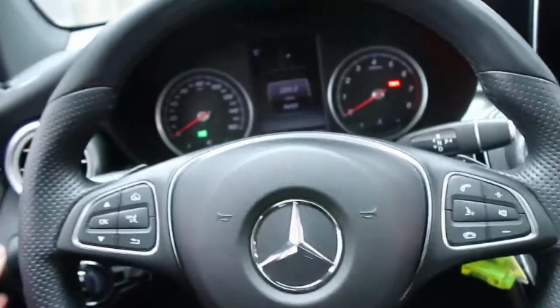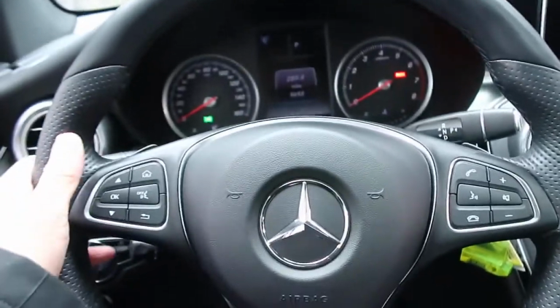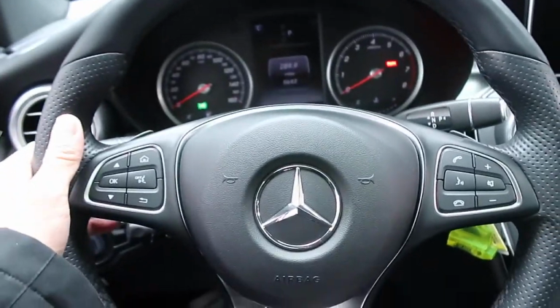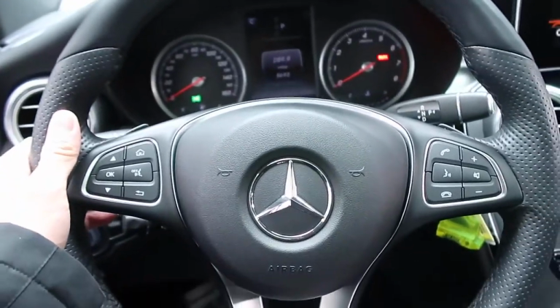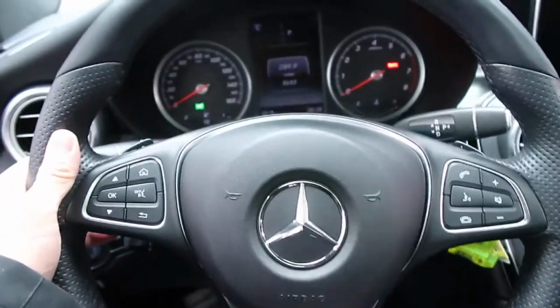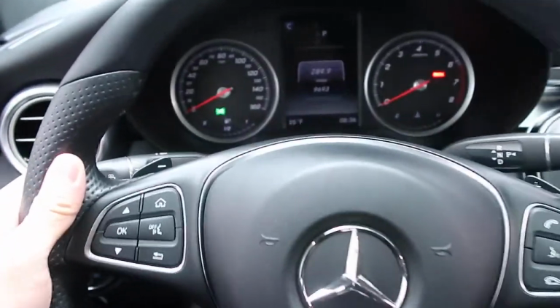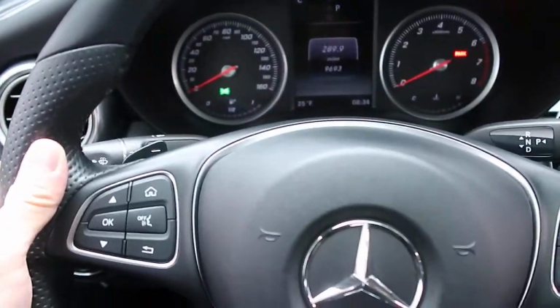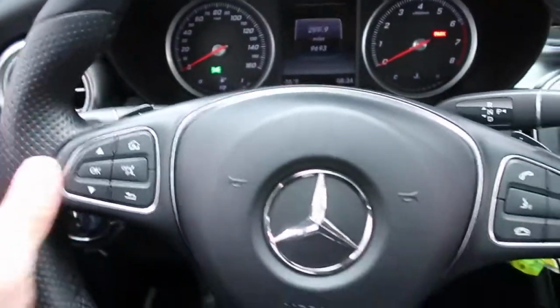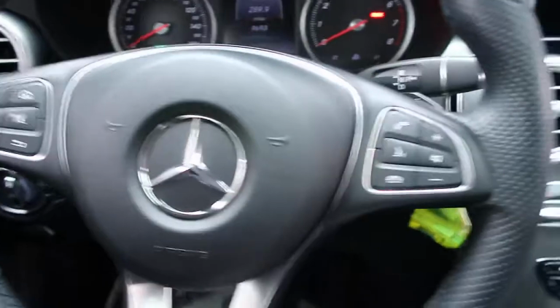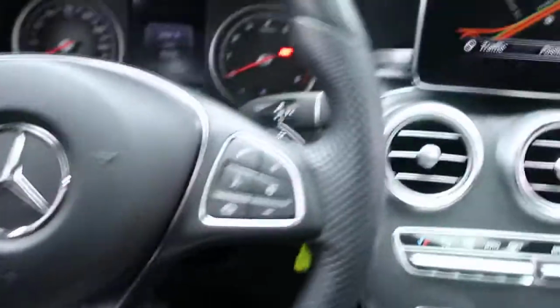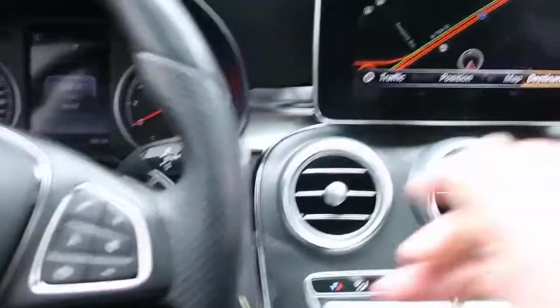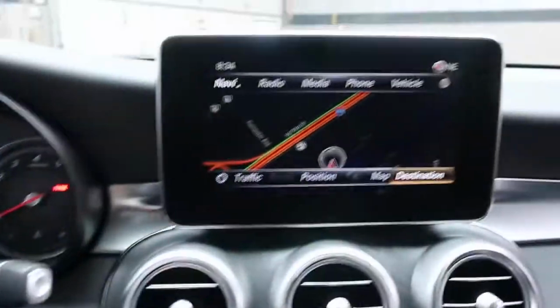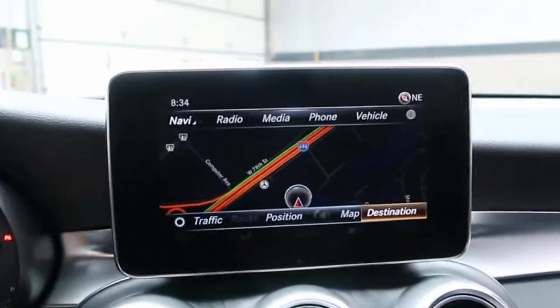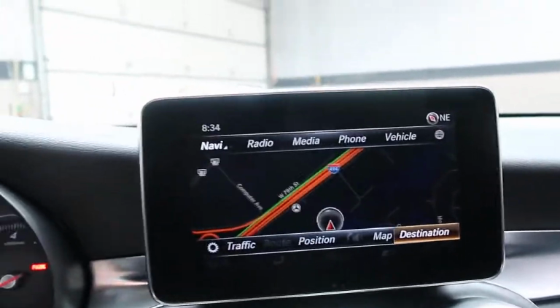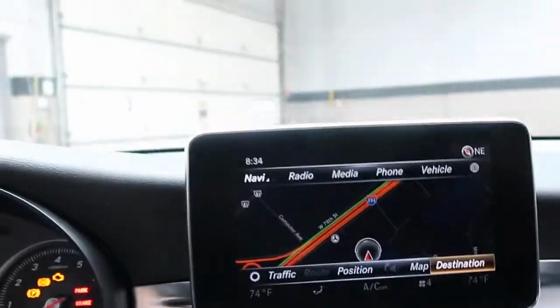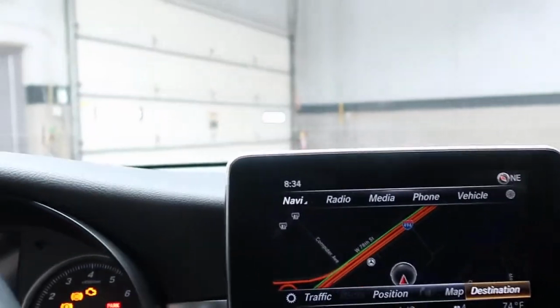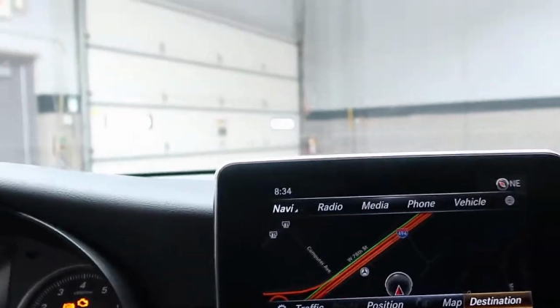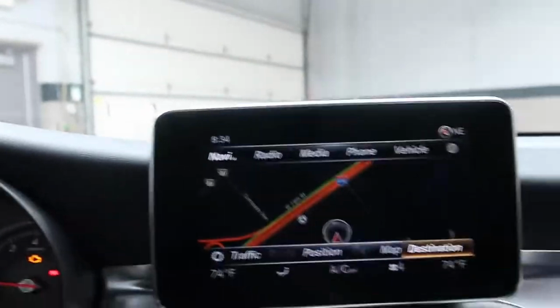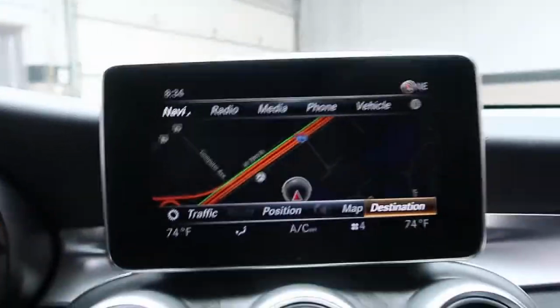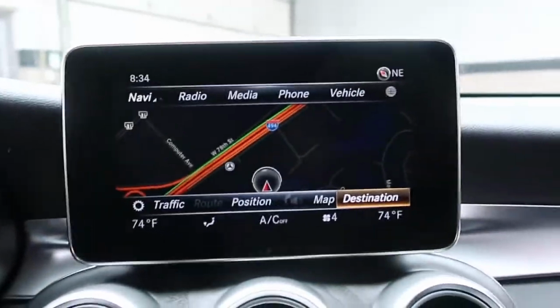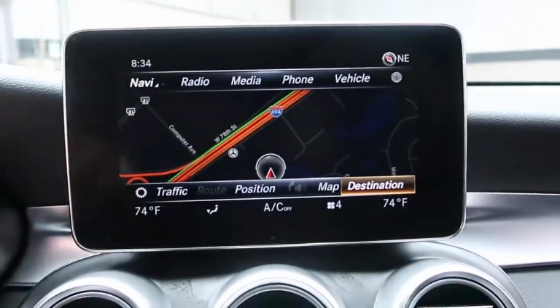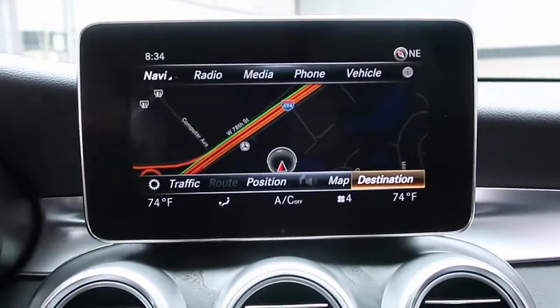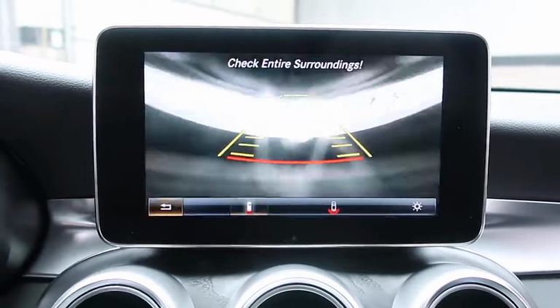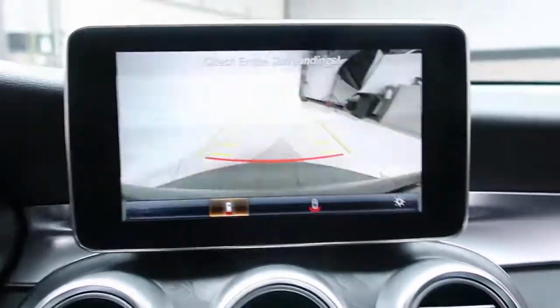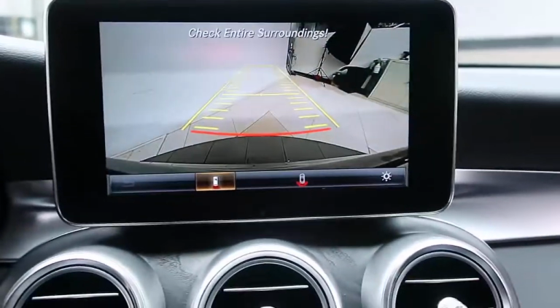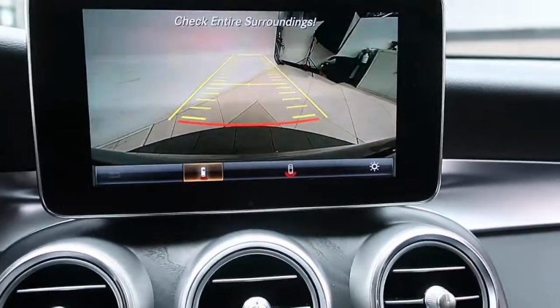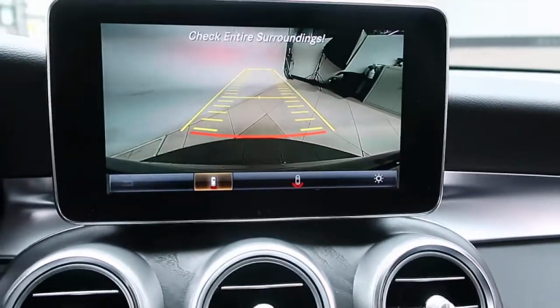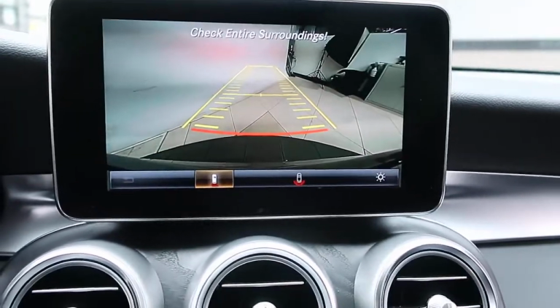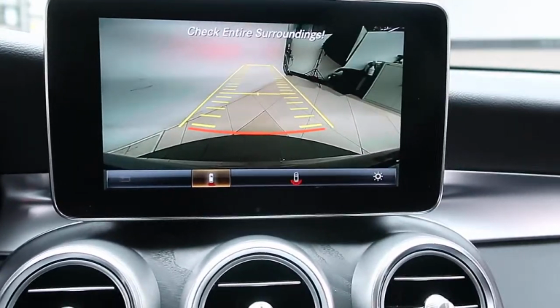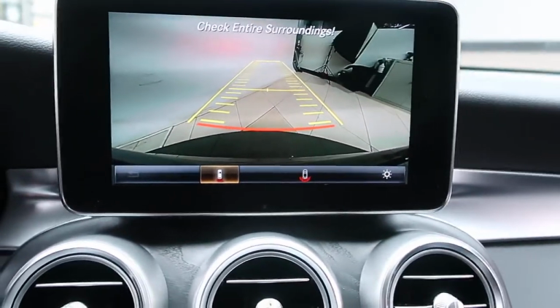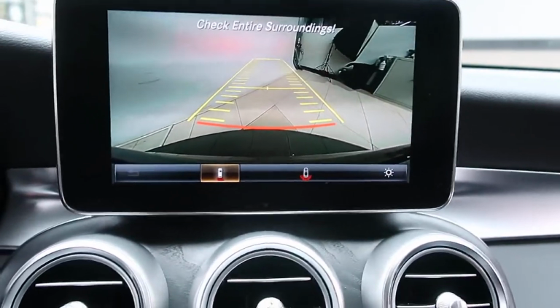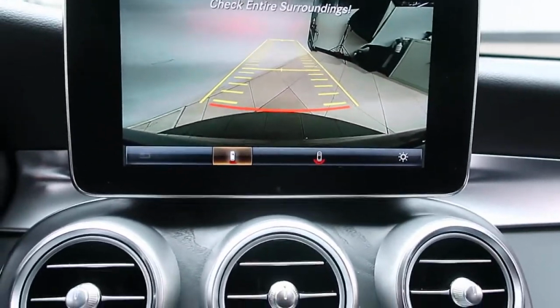Steering wheel controls. Power paddle shifters for extra performance. Navigation. Rear backup camera. This one also comes with the multimedia package.